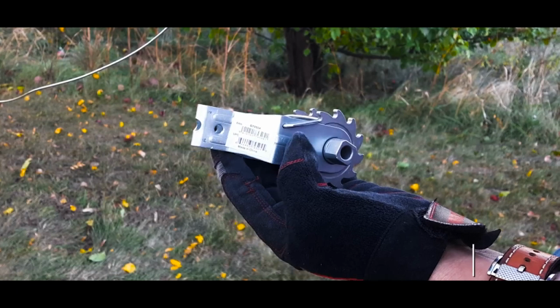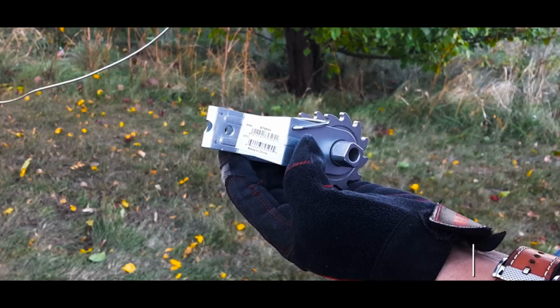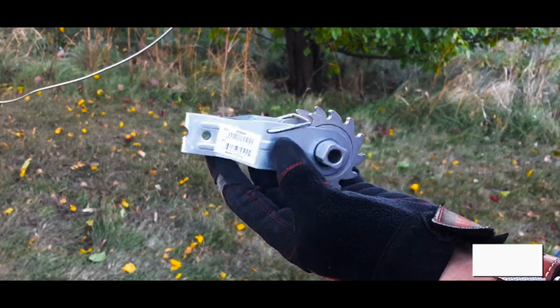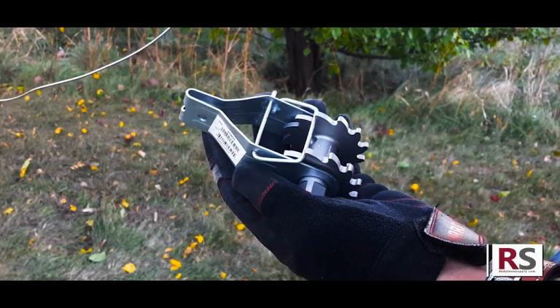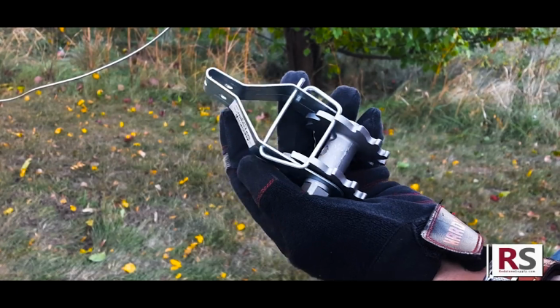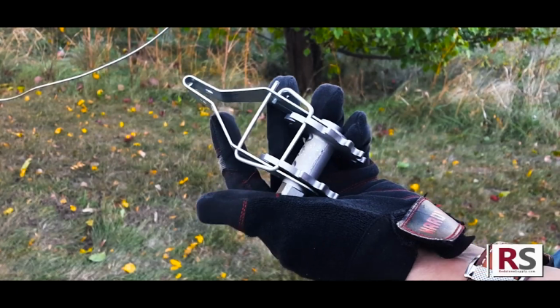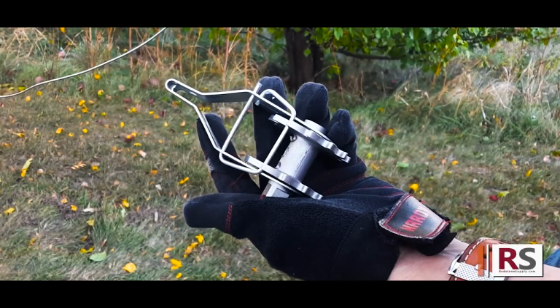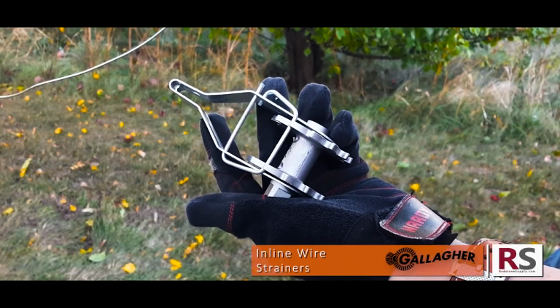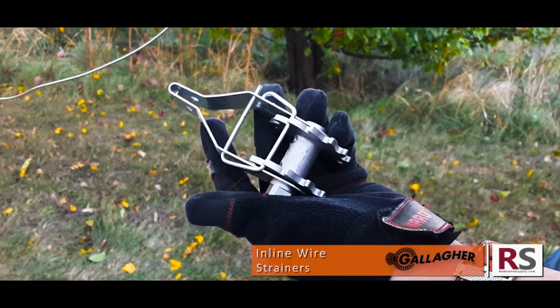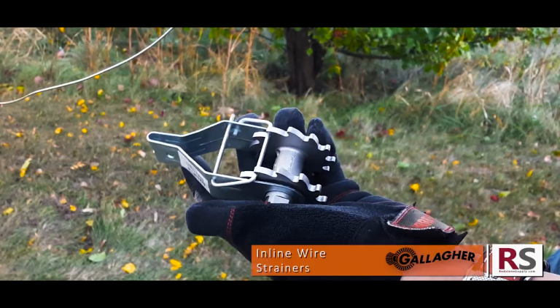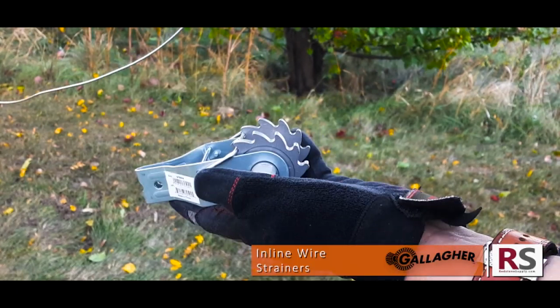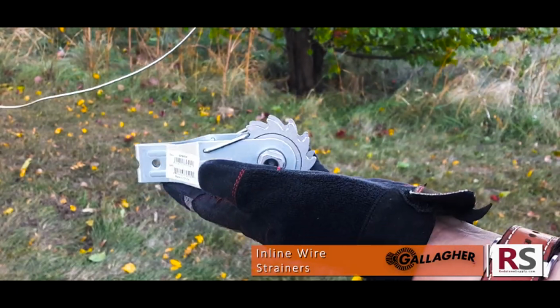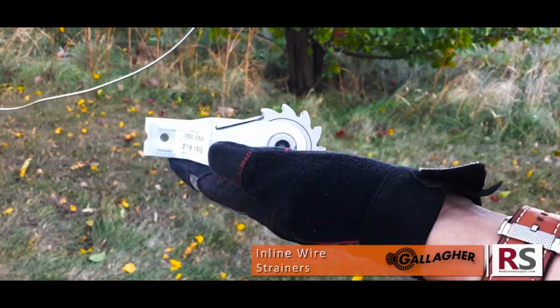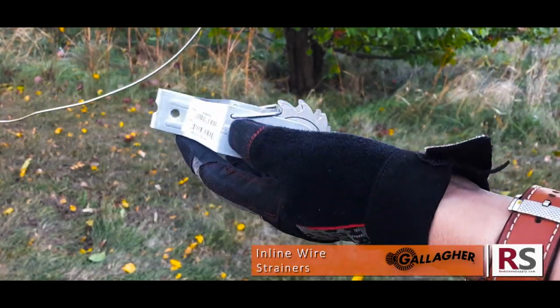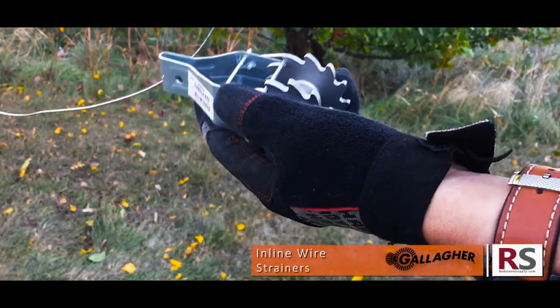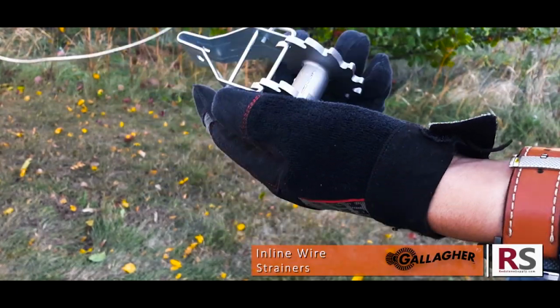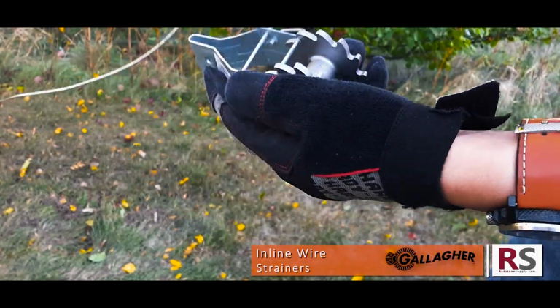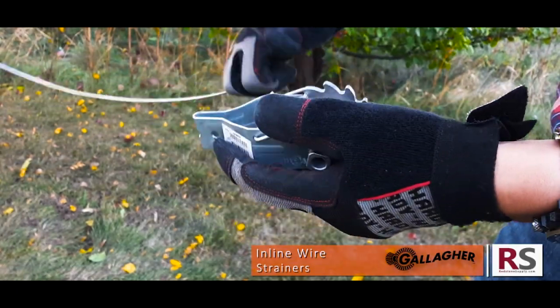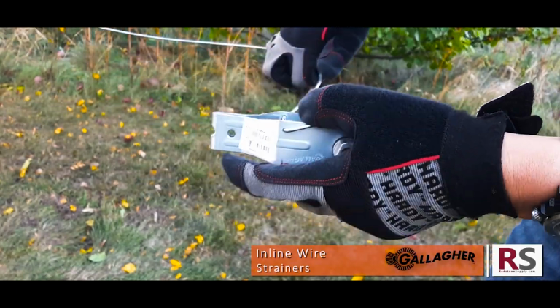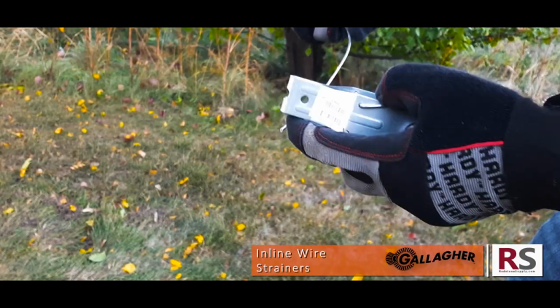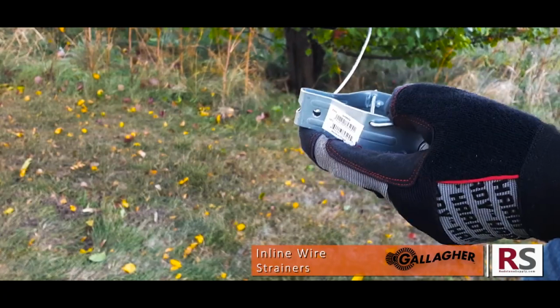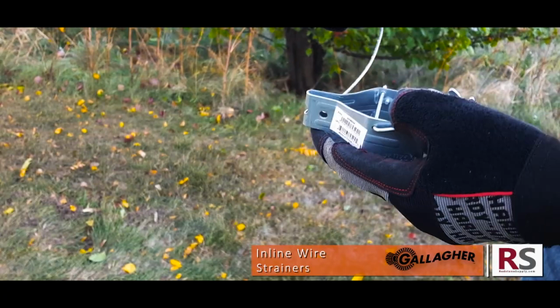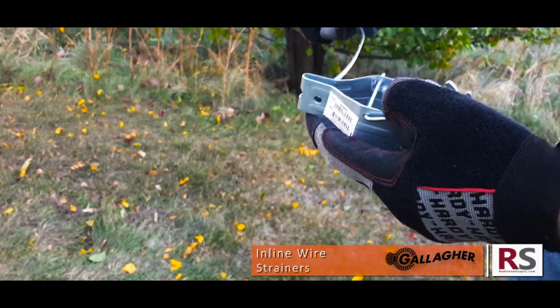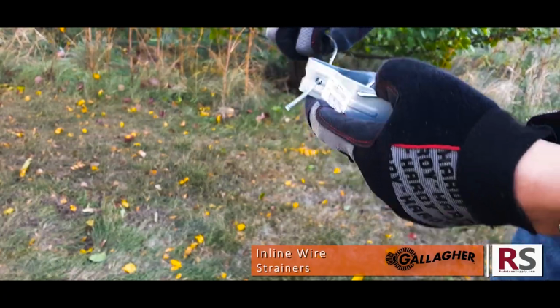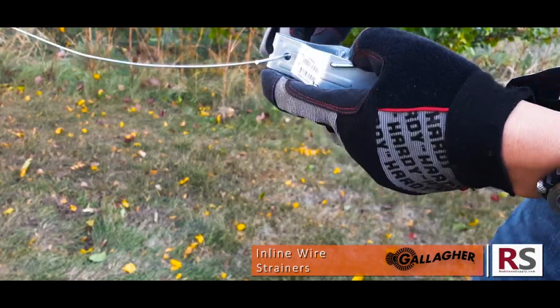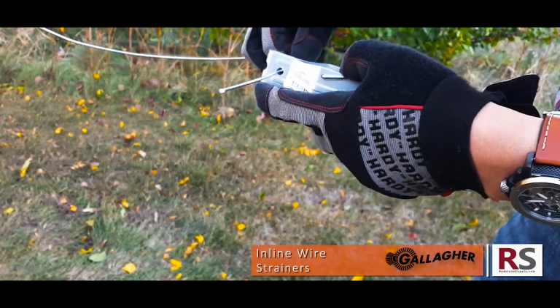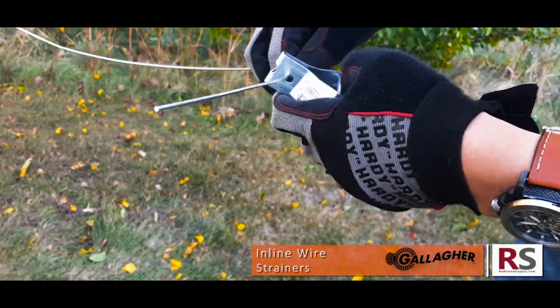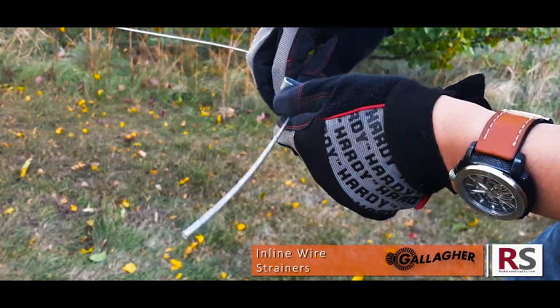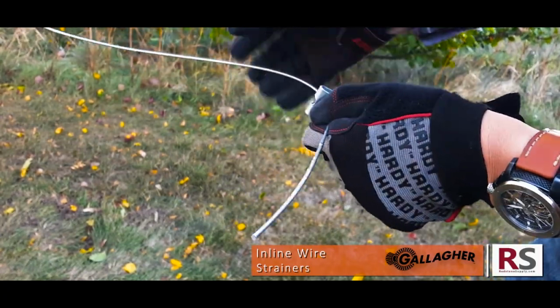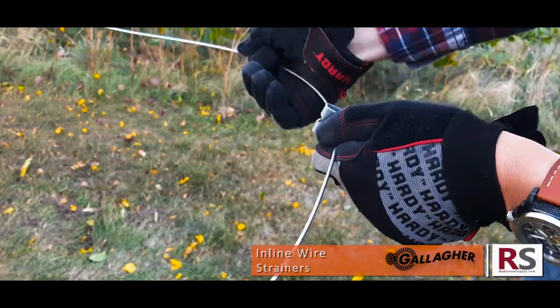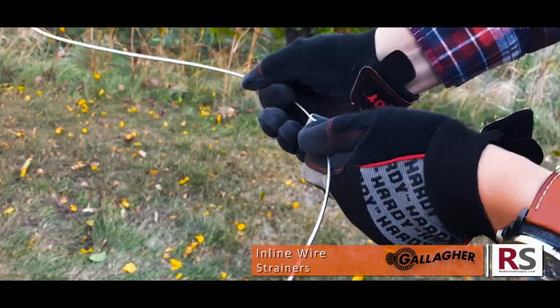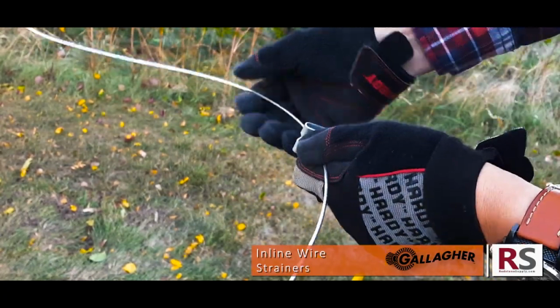Hello and welcome to our little corner here at Redstone Supply. Here I'm demonstrating Gallagher's inline wire strainer — how to tie it on and what tools to use.